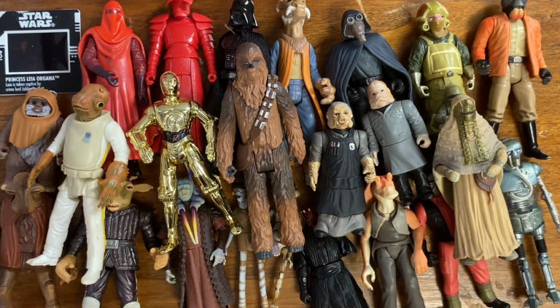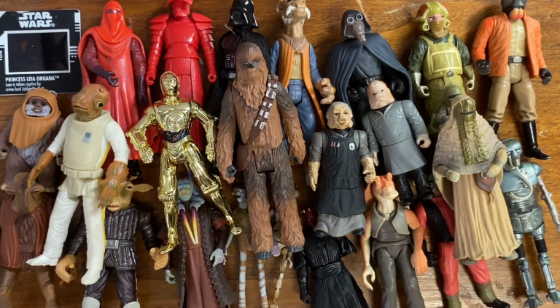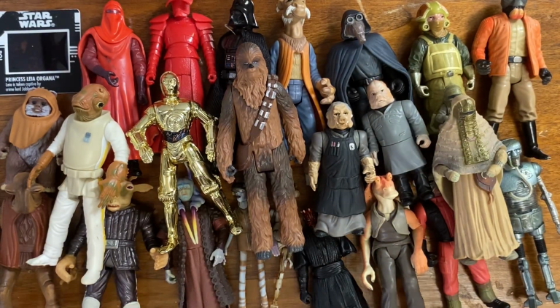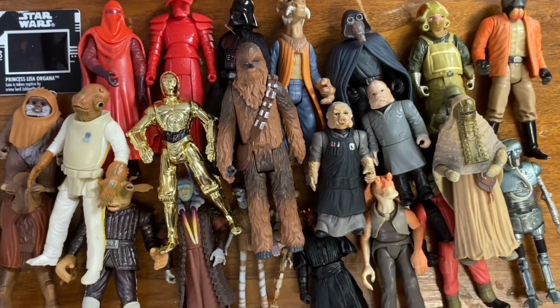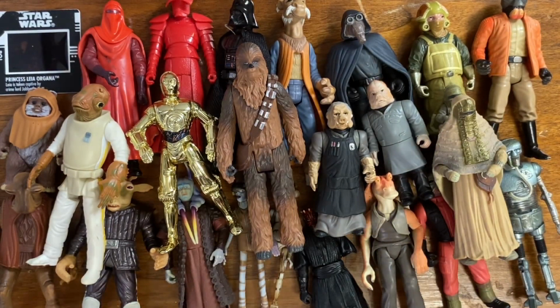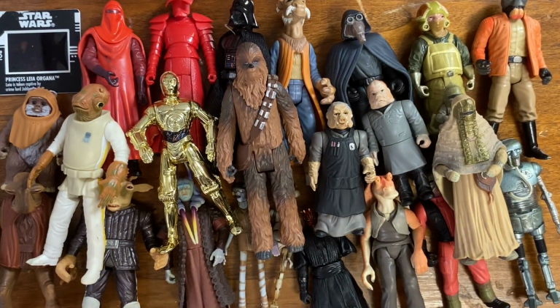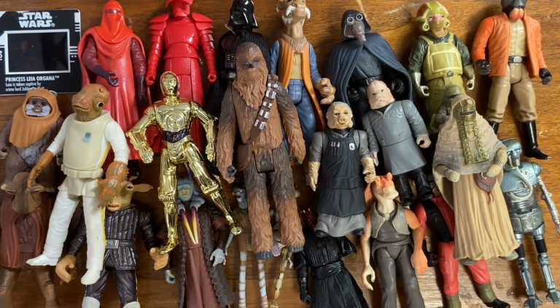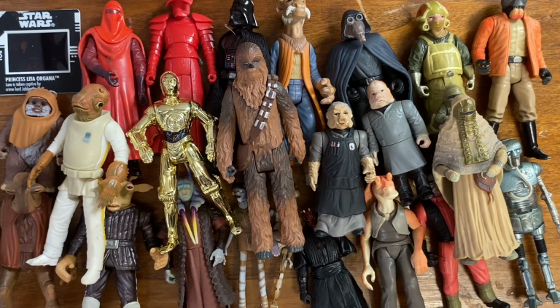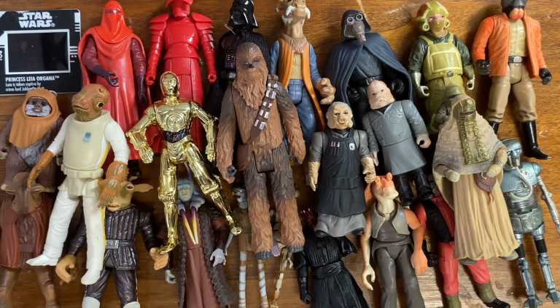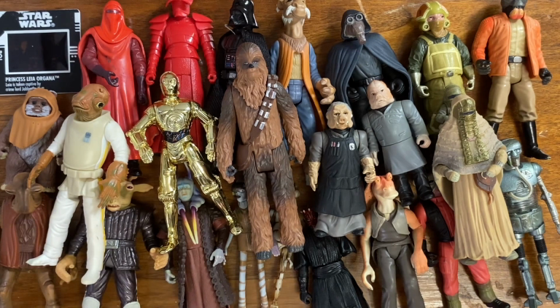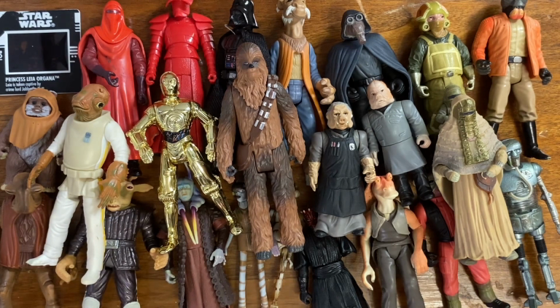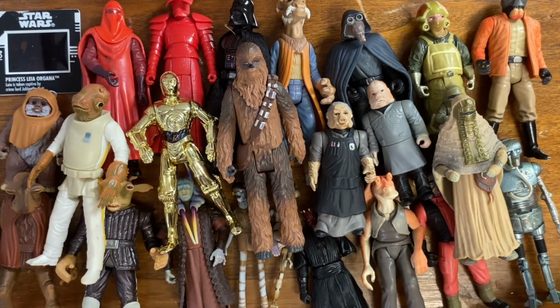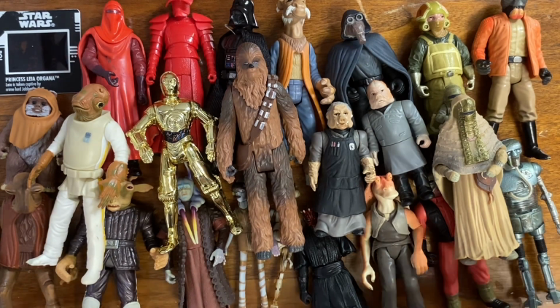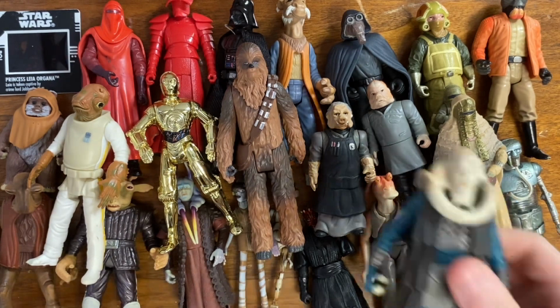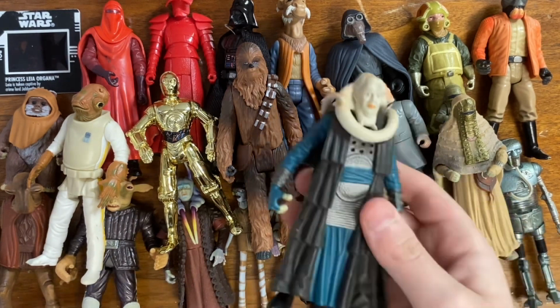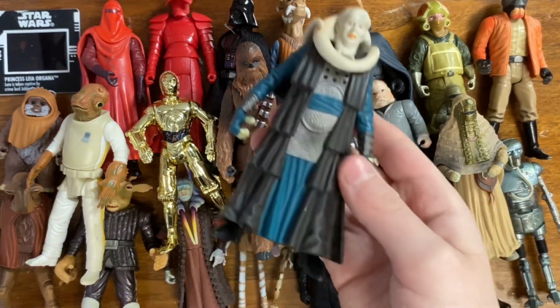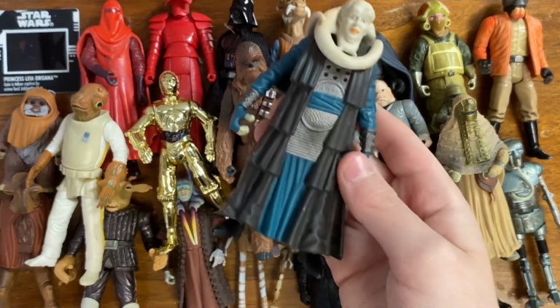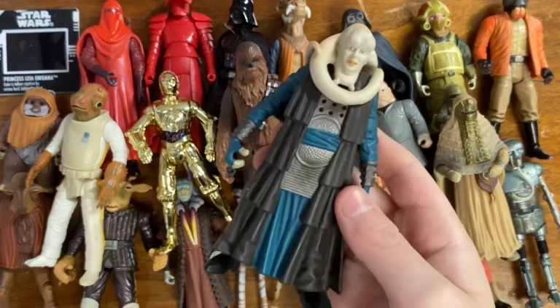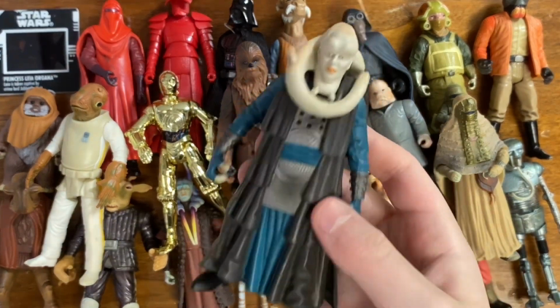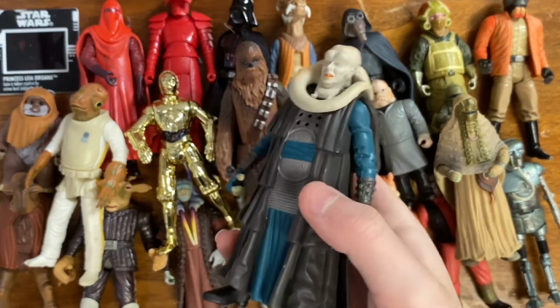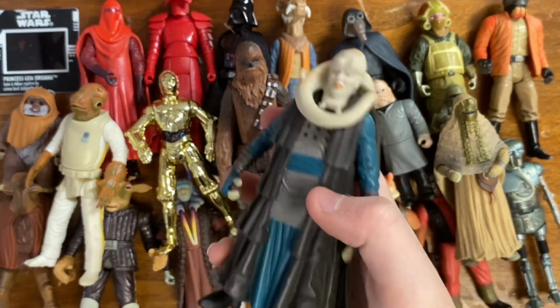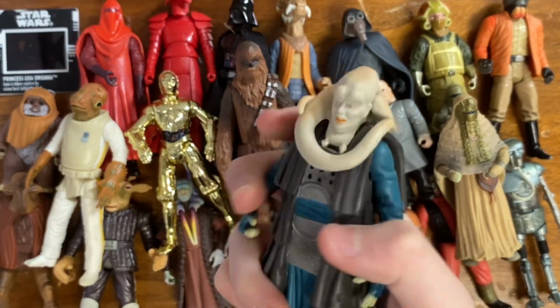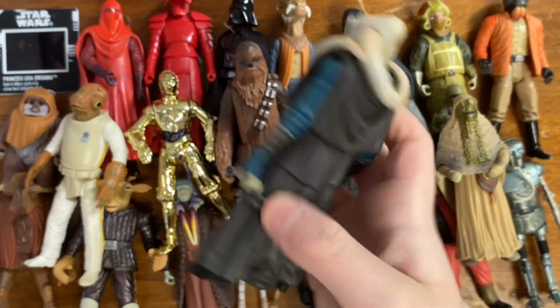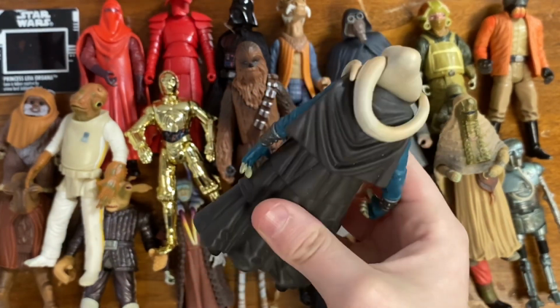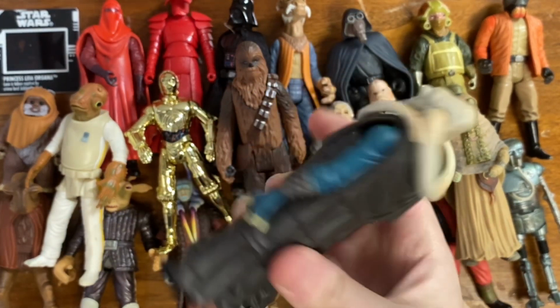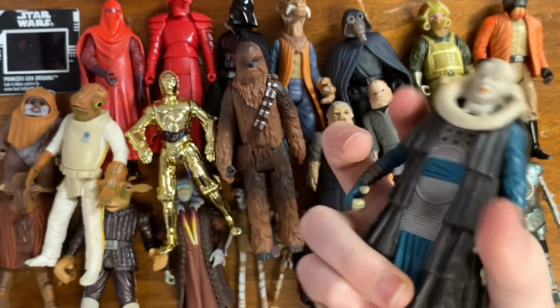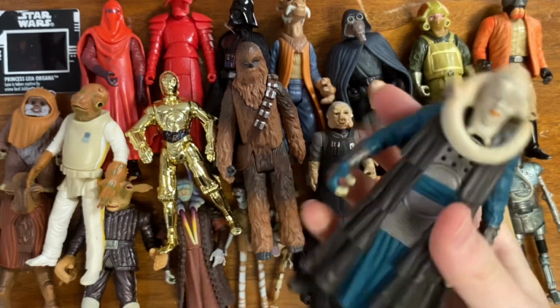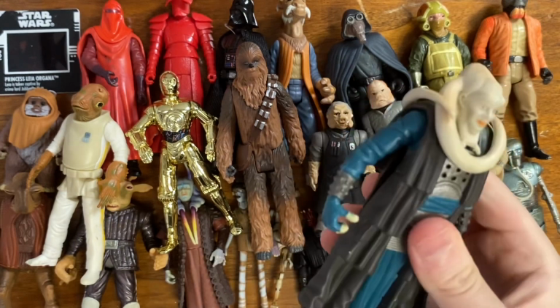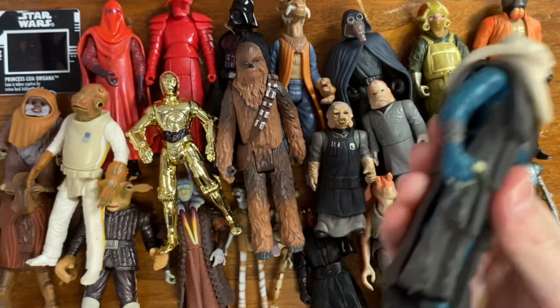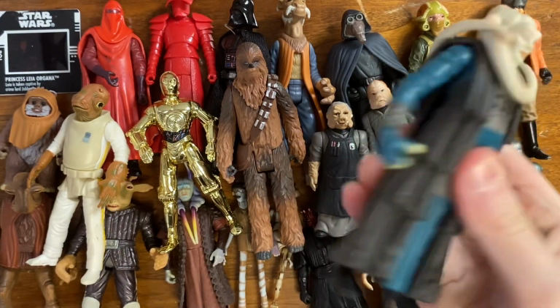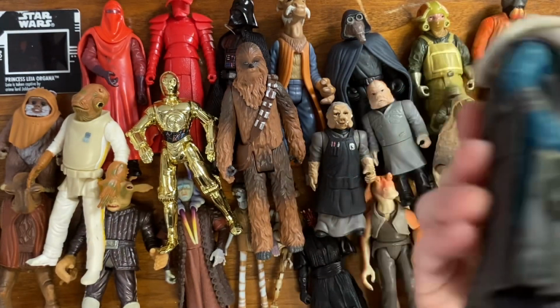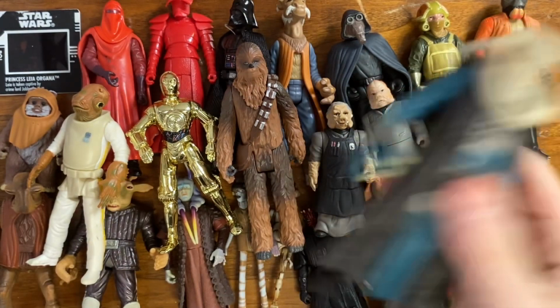We're down to the last couple of figures — we've got Power of the Force 2 Bib Fortuna, which is not the best Bib Fortuna figure, but hey.